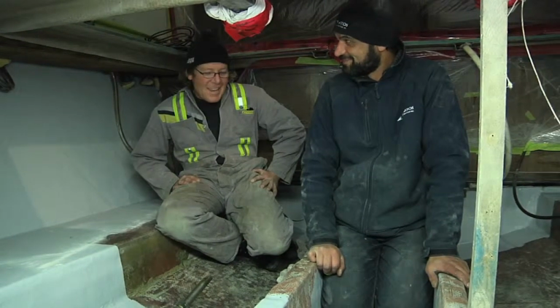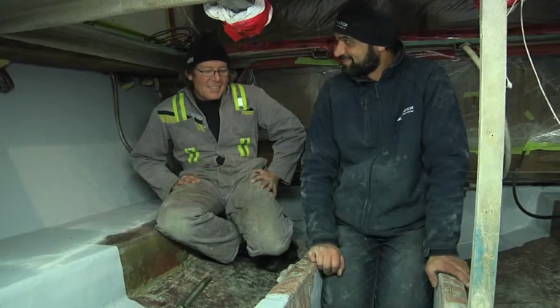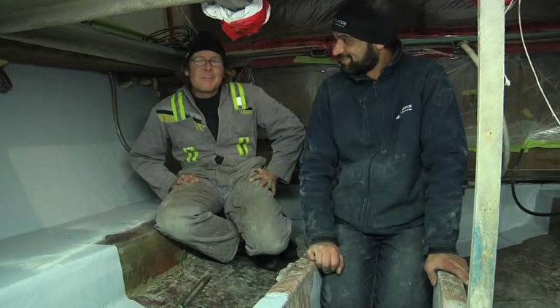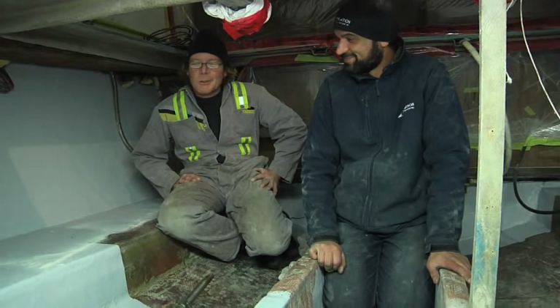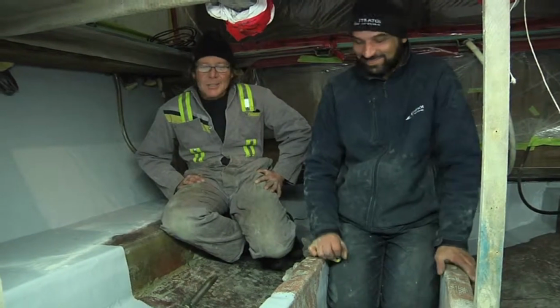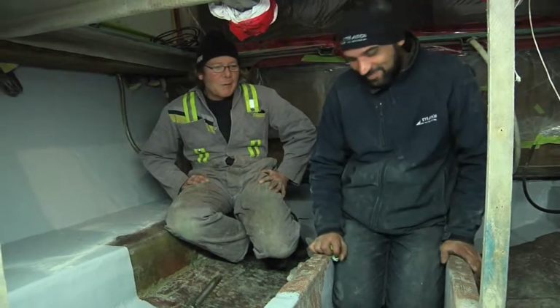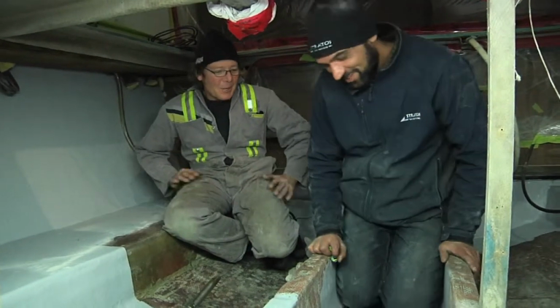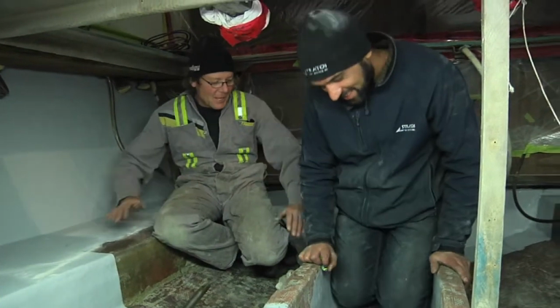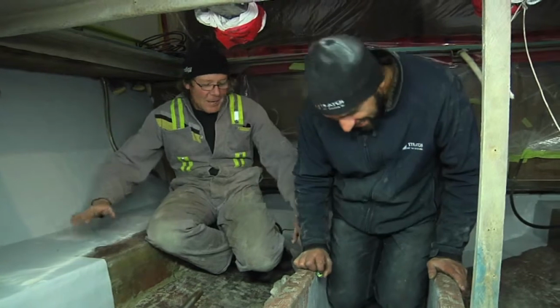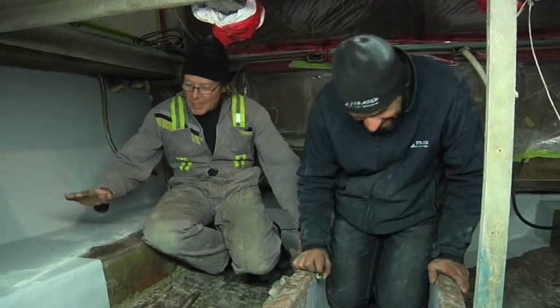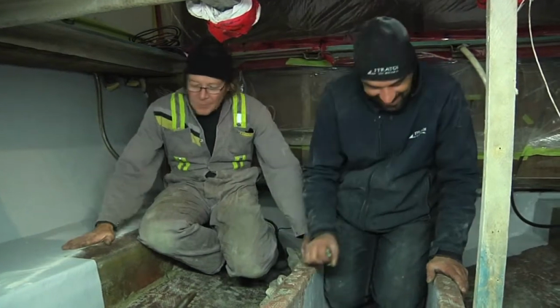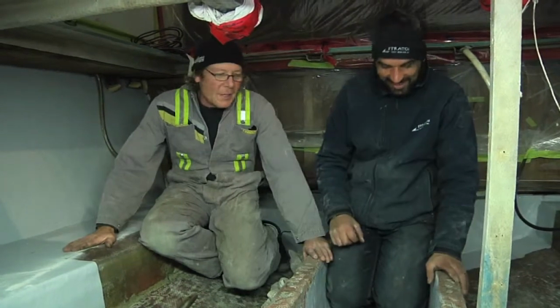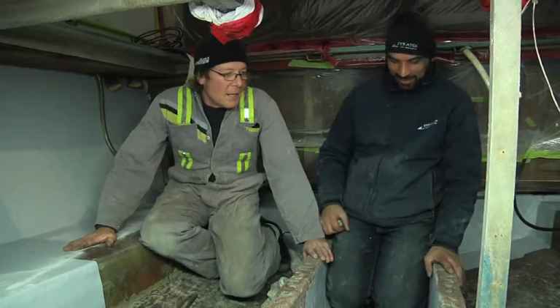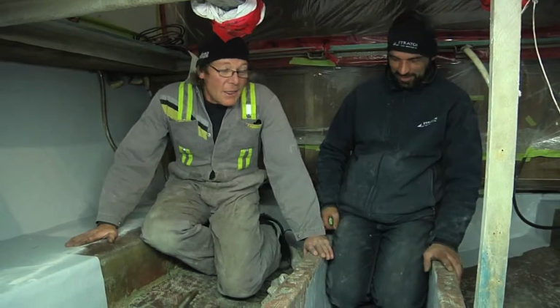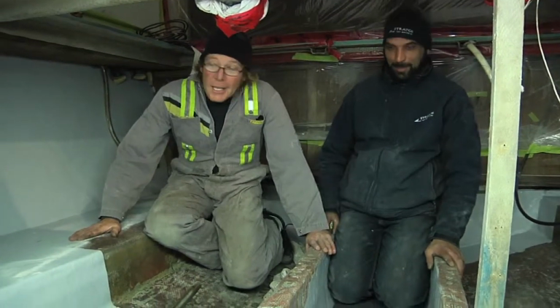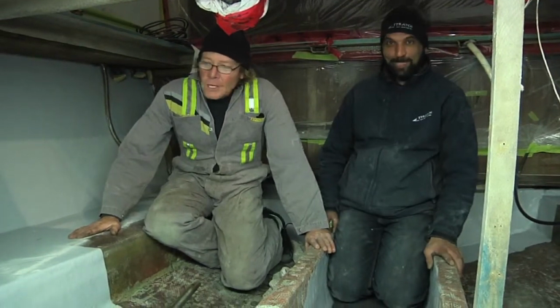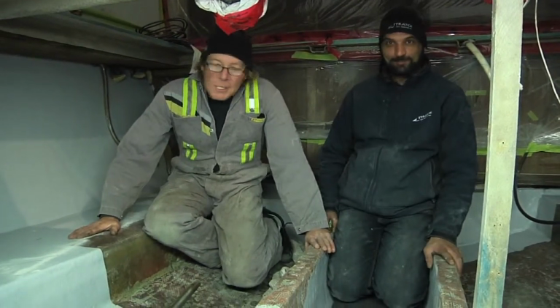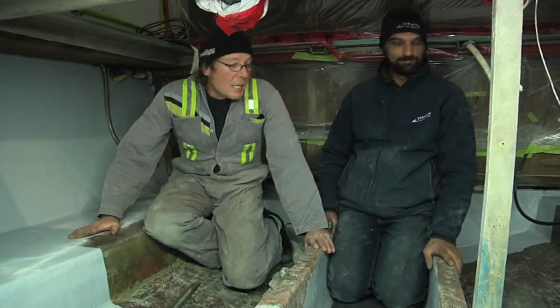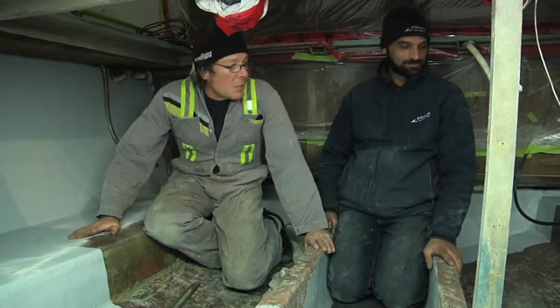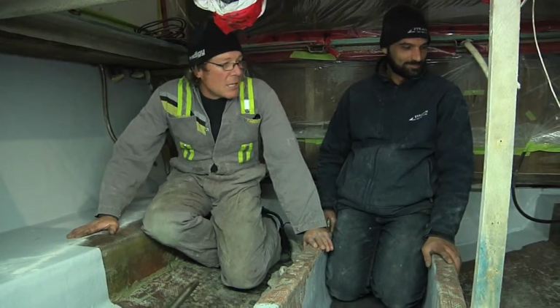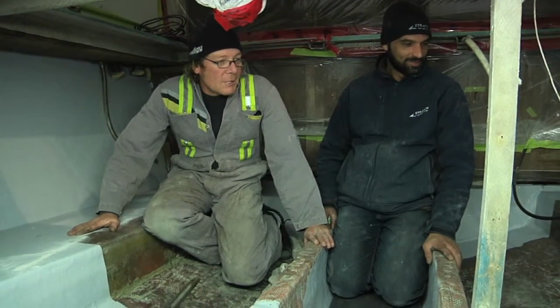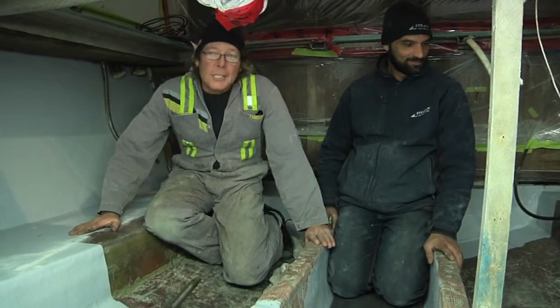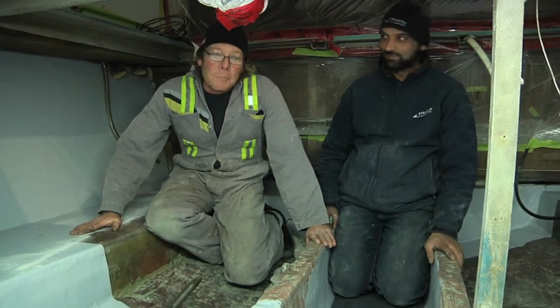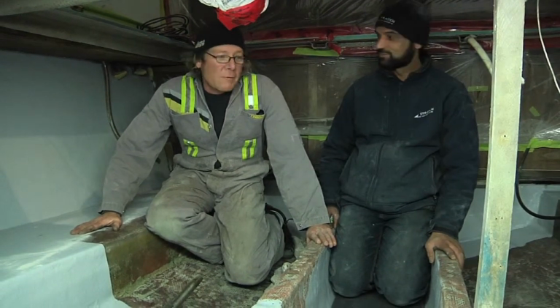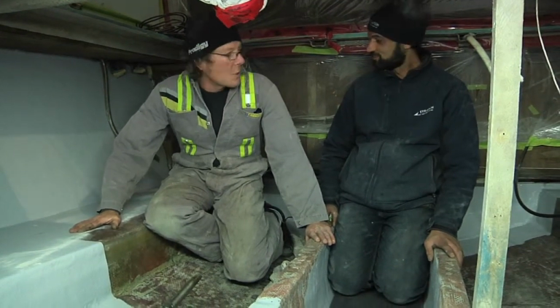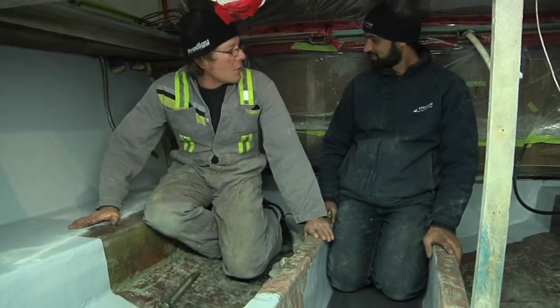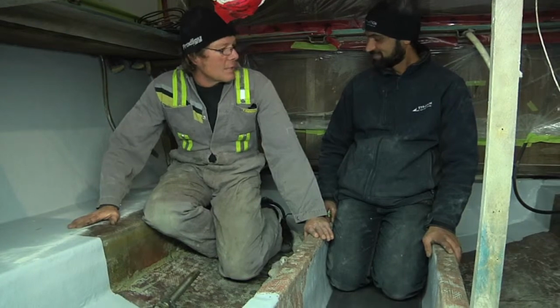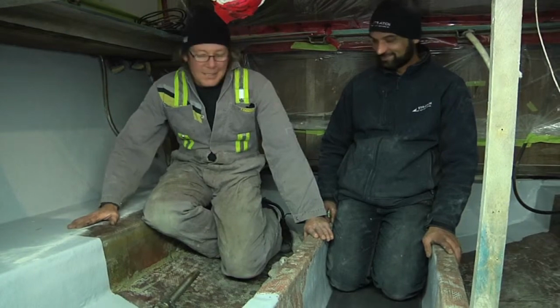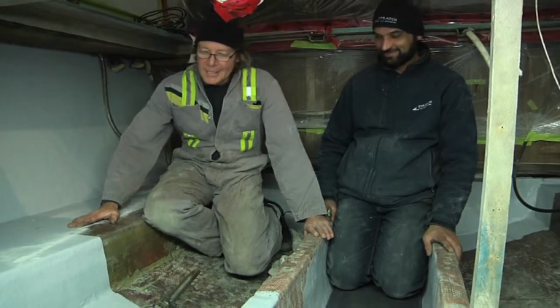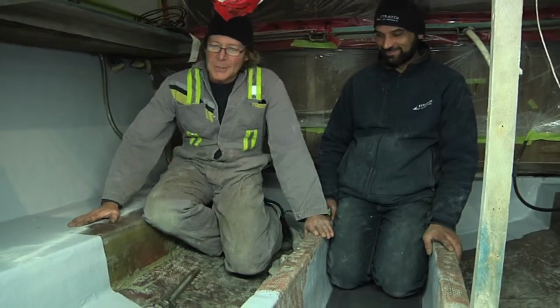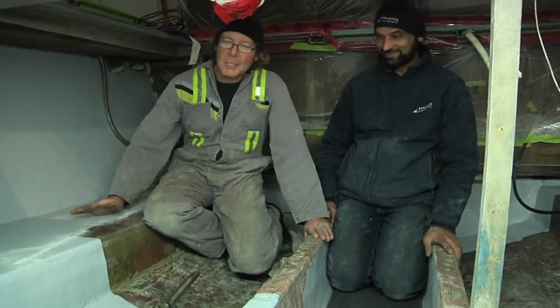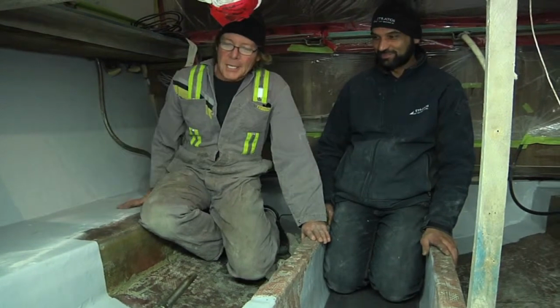Stan from Stratos here. We are in the pit. What once was an ugly bilge is now just a beautiful work of art. This is just gorgeous in here.